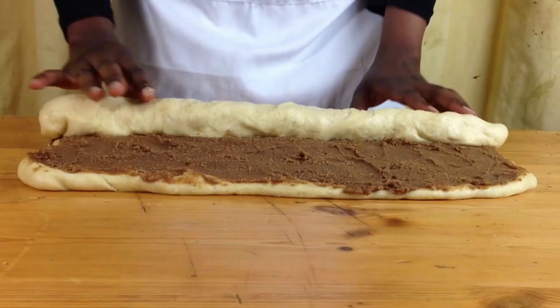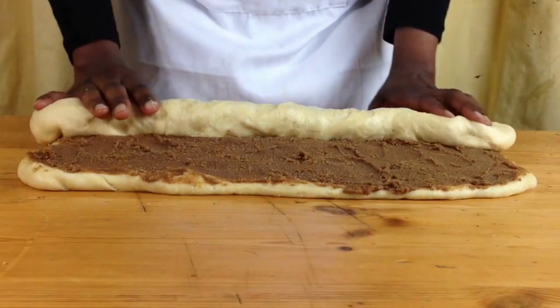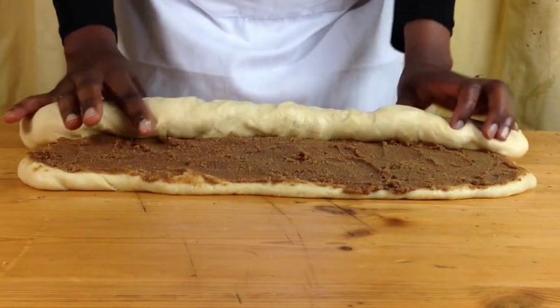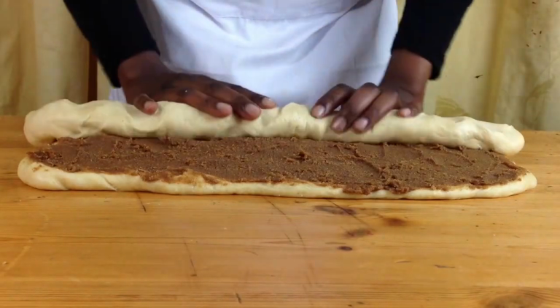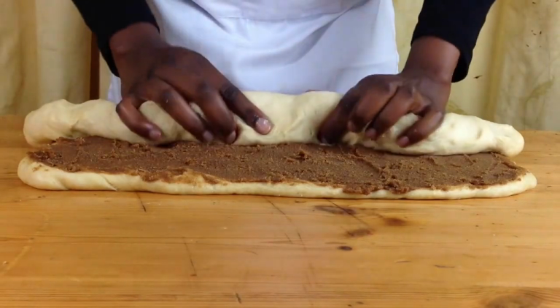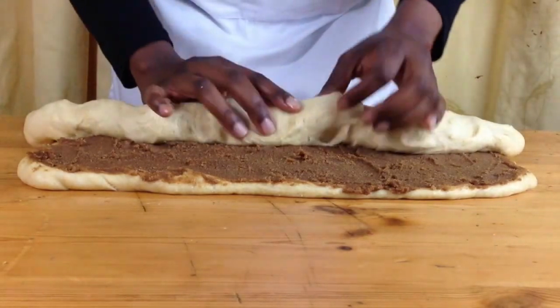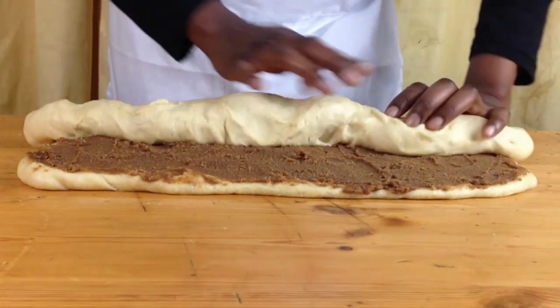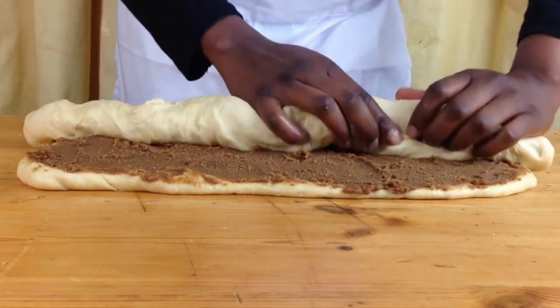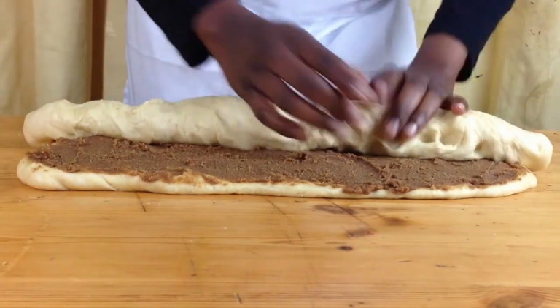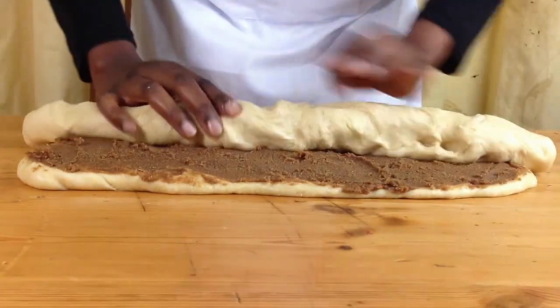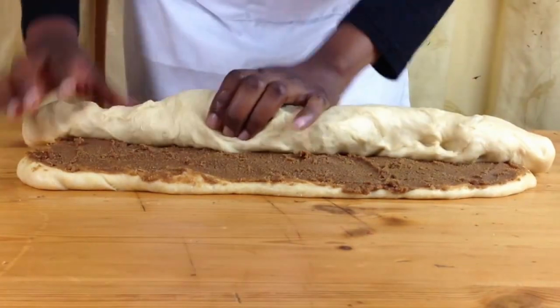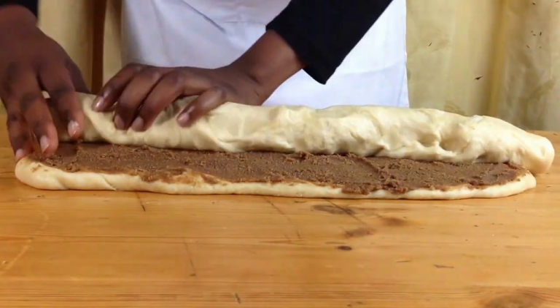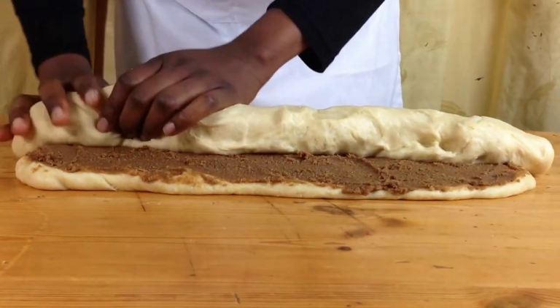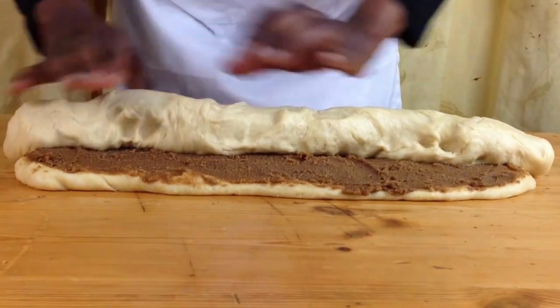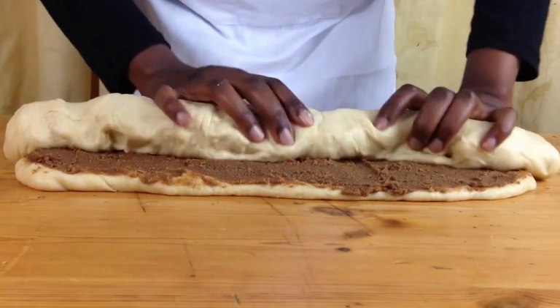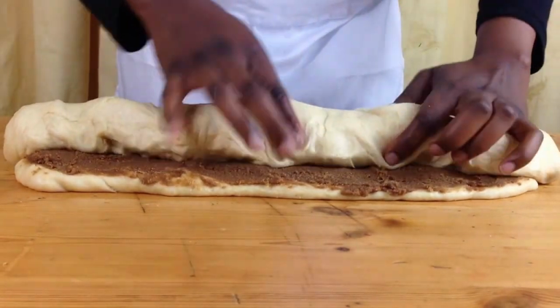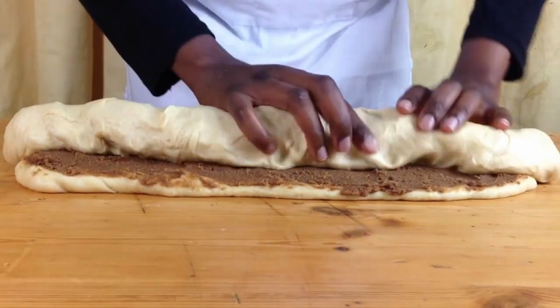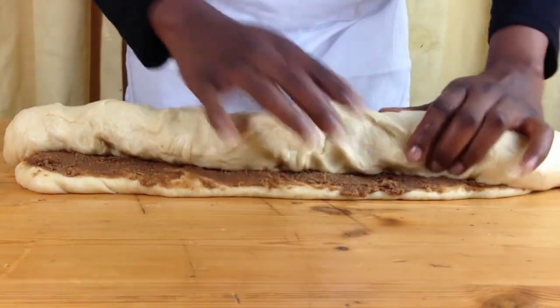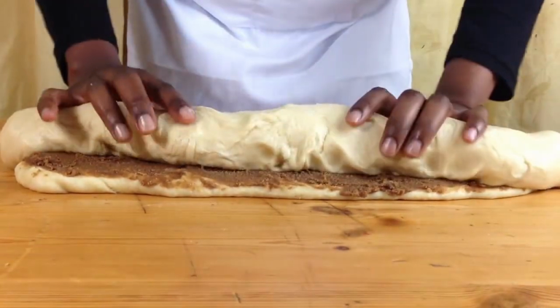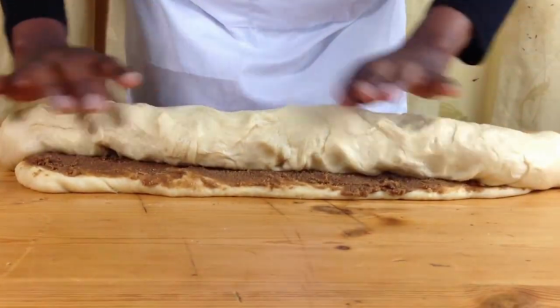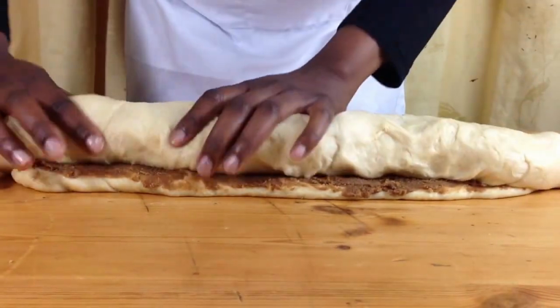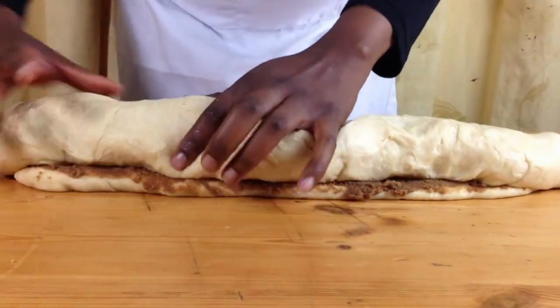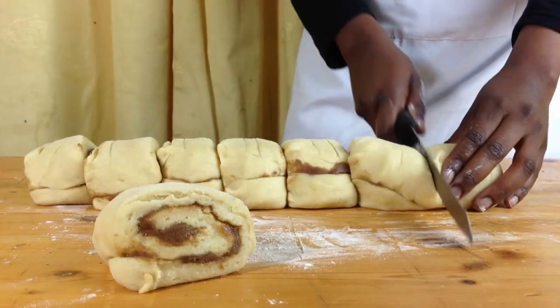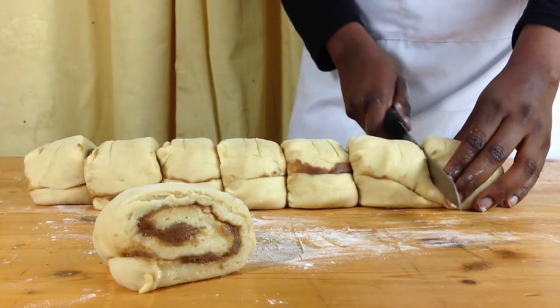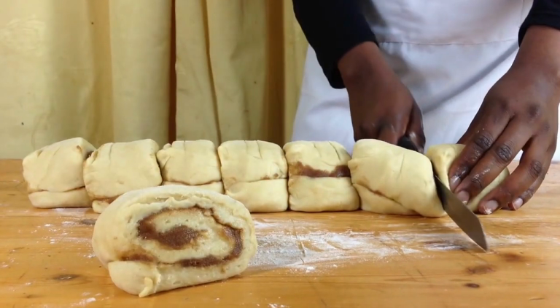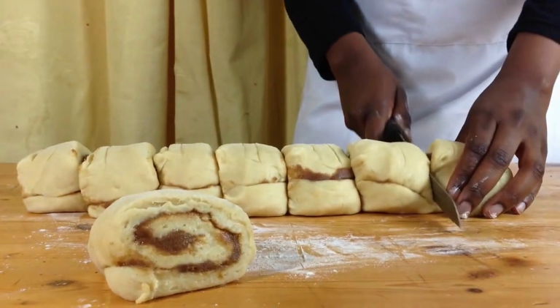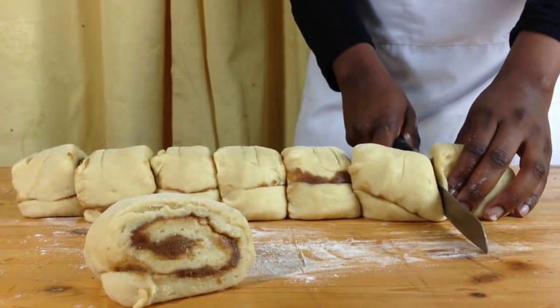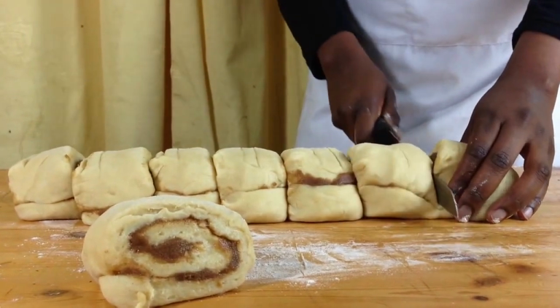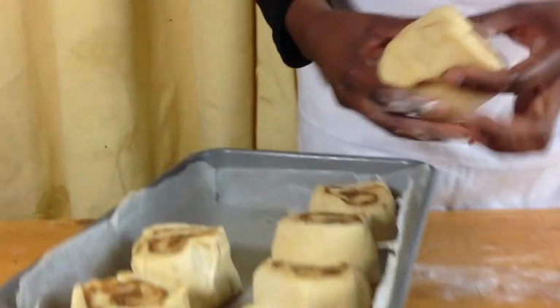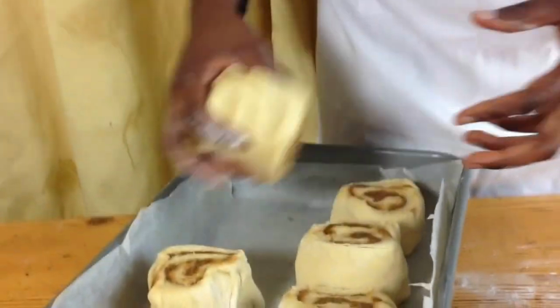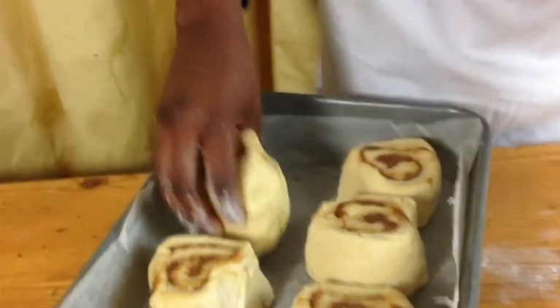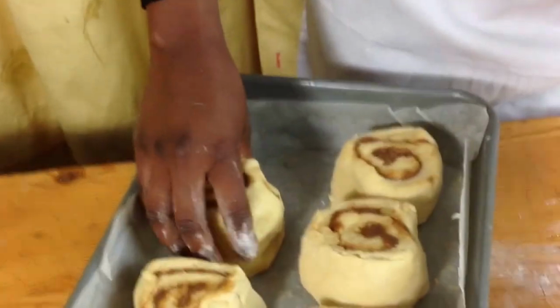When you're finished, roll your dough up. It will be getting a bit sticky so put some flour onto your work surface and roll it back onto it. Cut your dough into eight pieces and put it on your prepared baking tray.